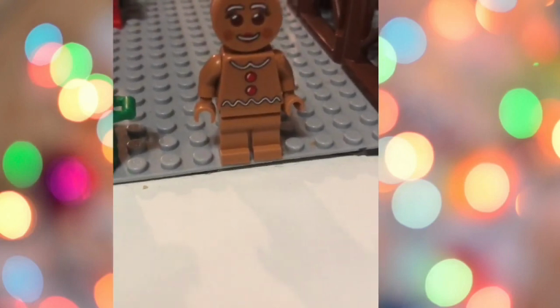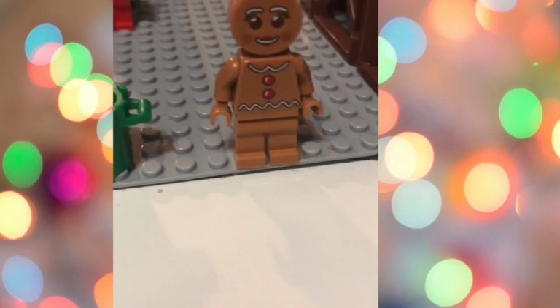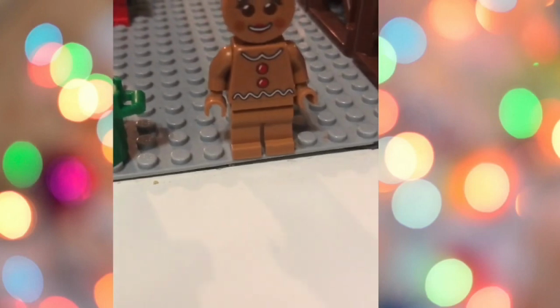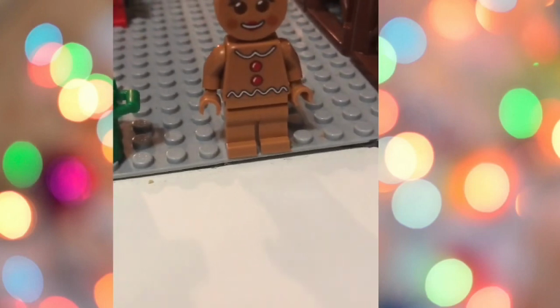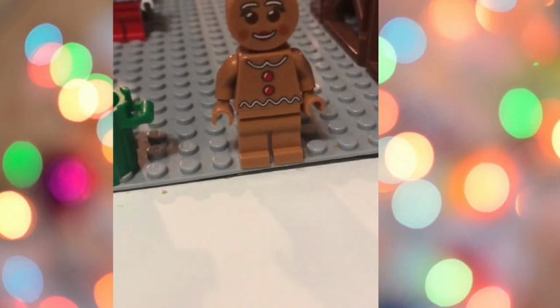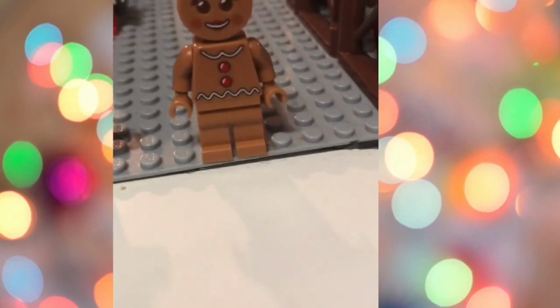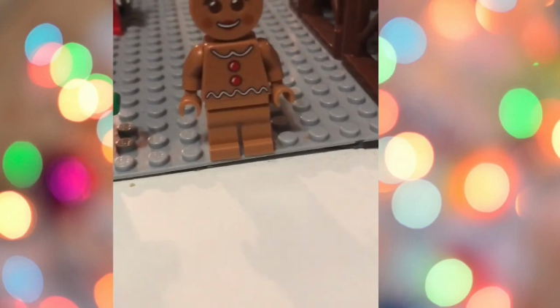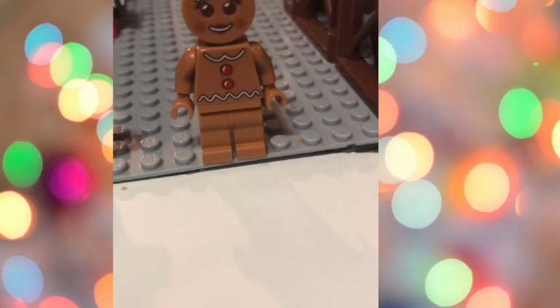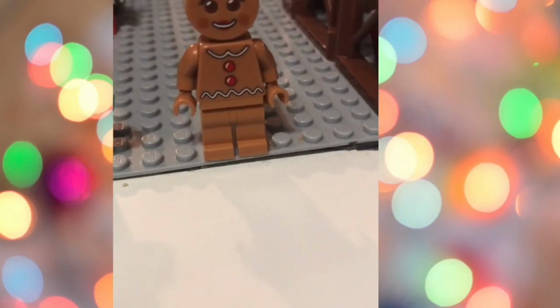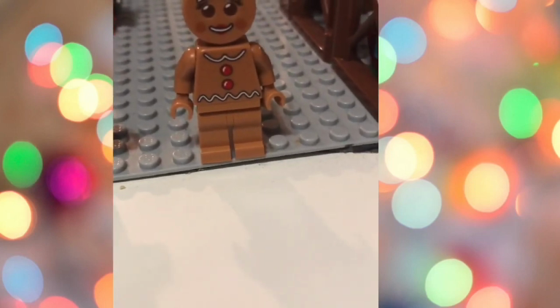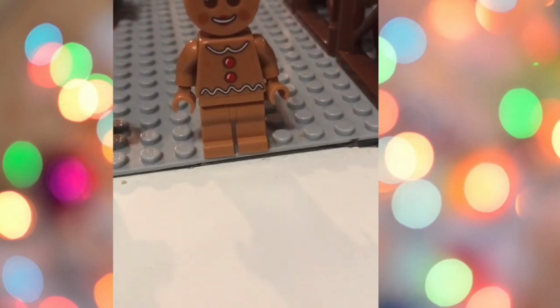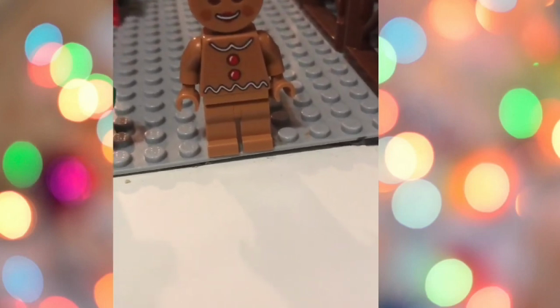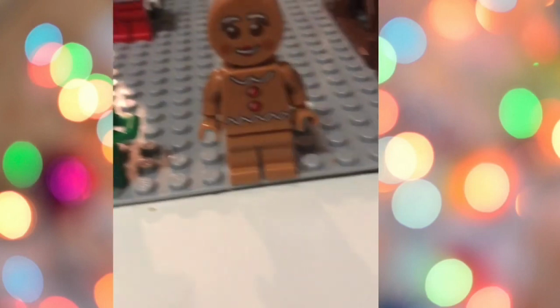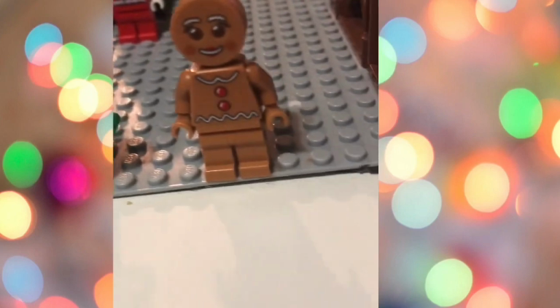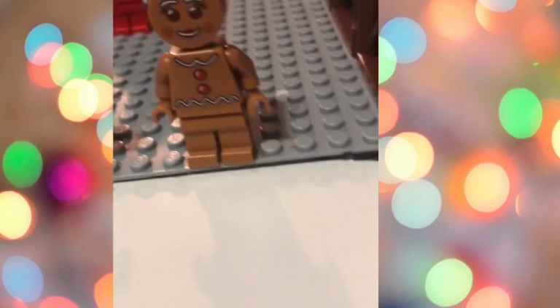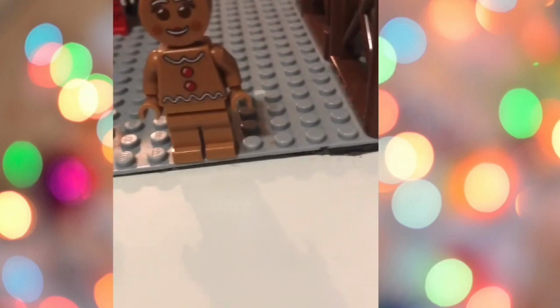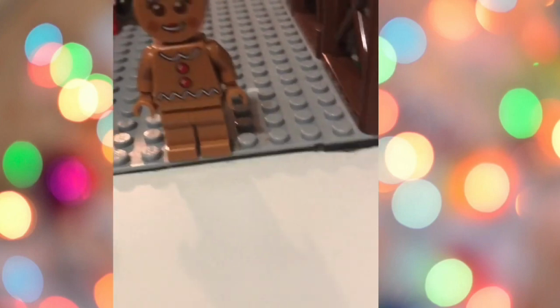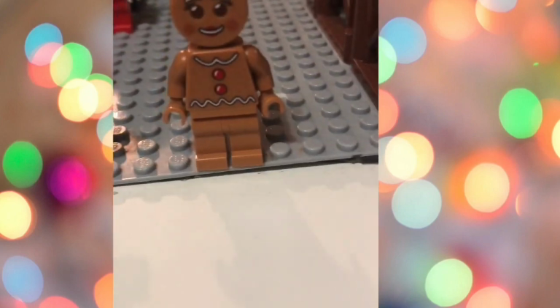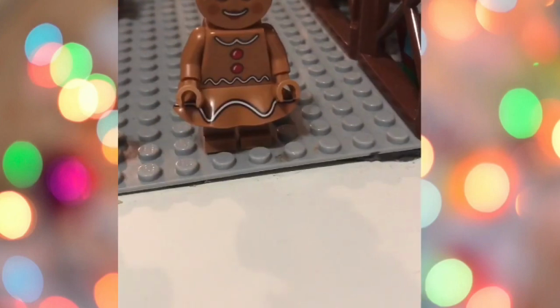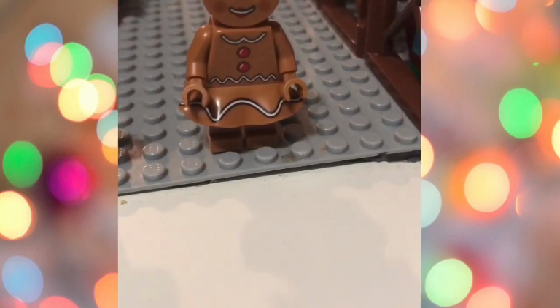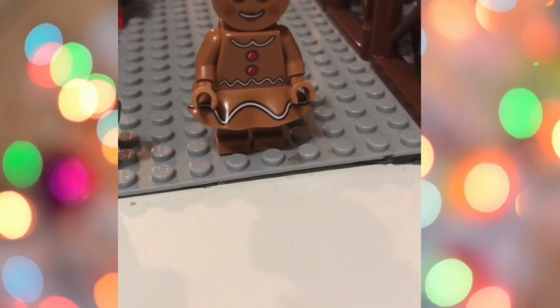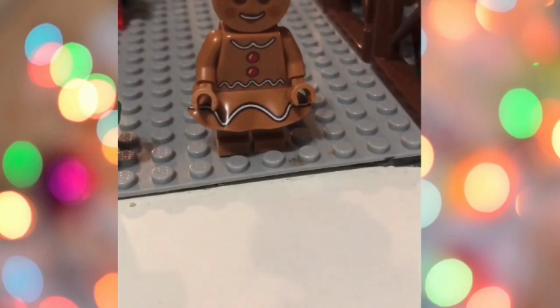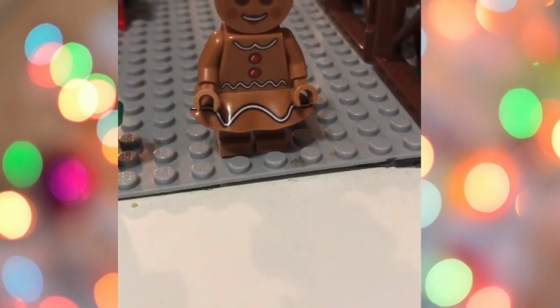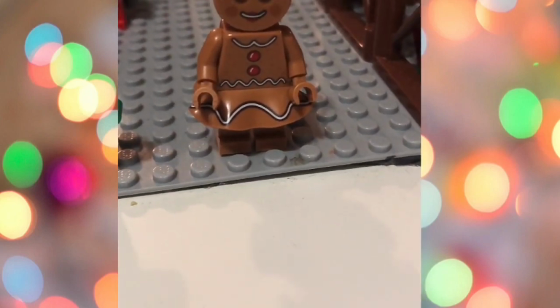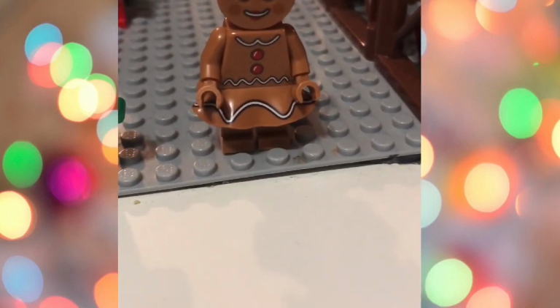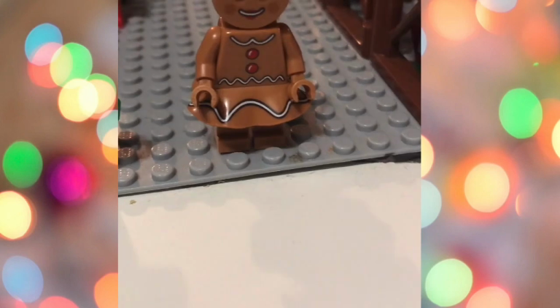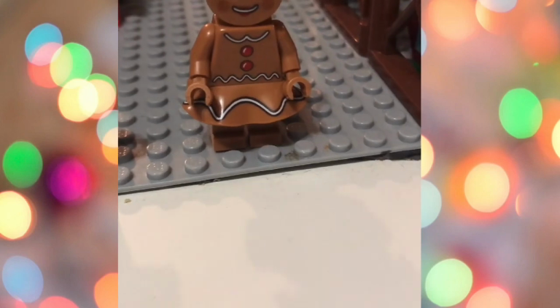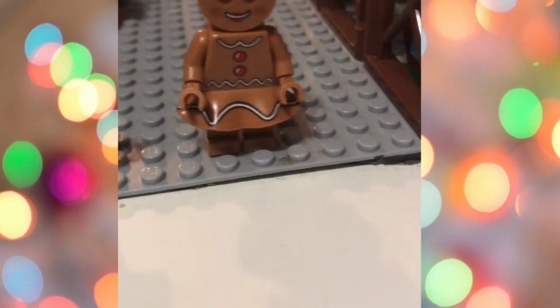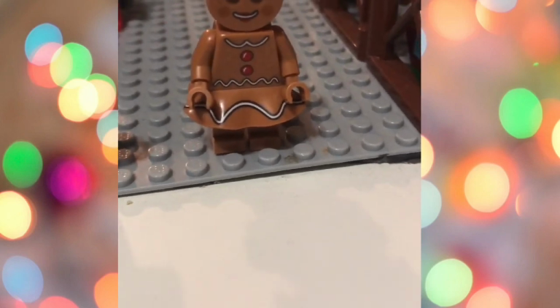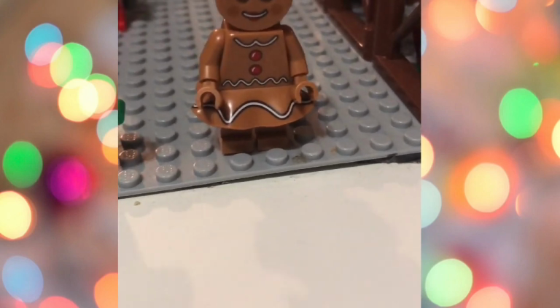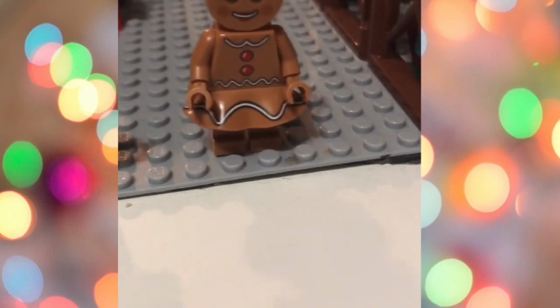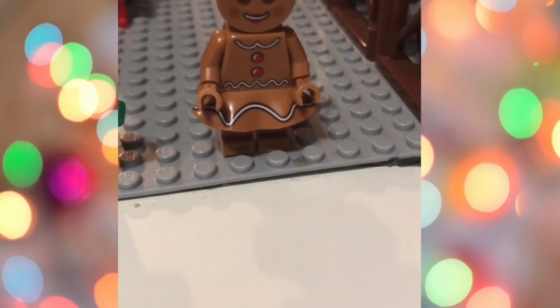That Edmonton Lego store is actually the biggest Lego store in North America. I got this guy the other day. Next is the gingerbread girl — I also made her at West Edmonton Mall at the Lego store.